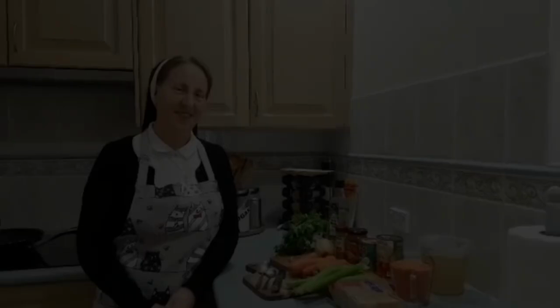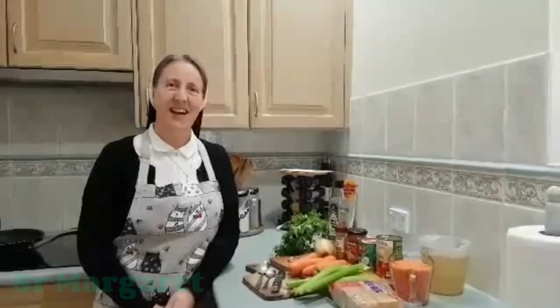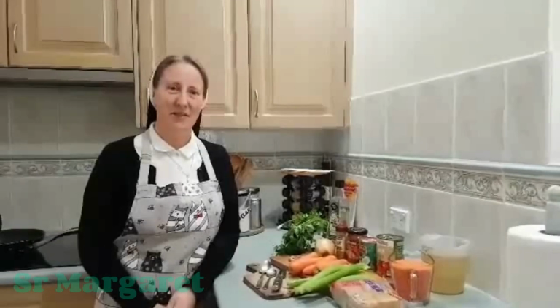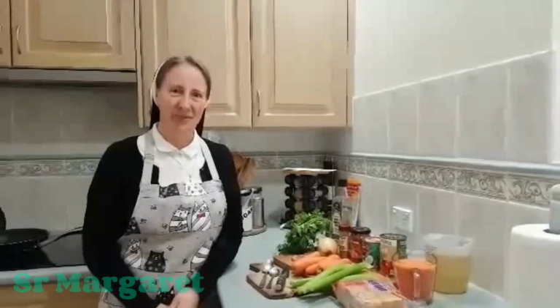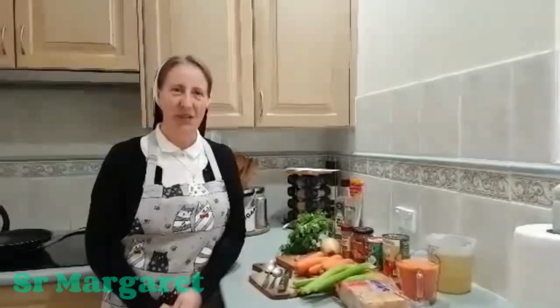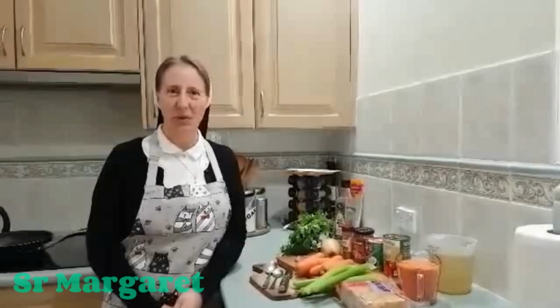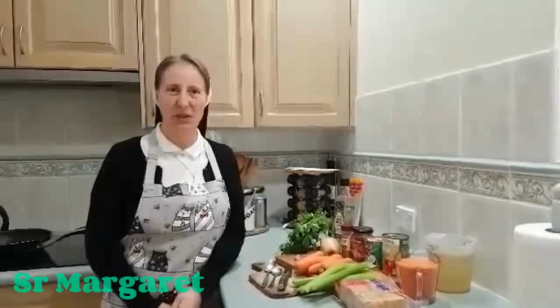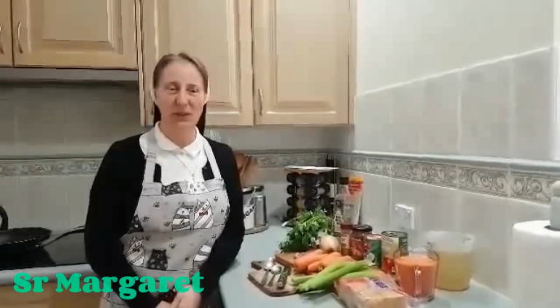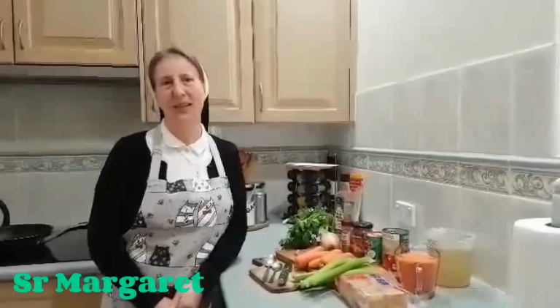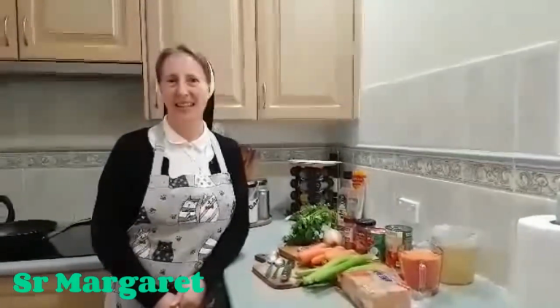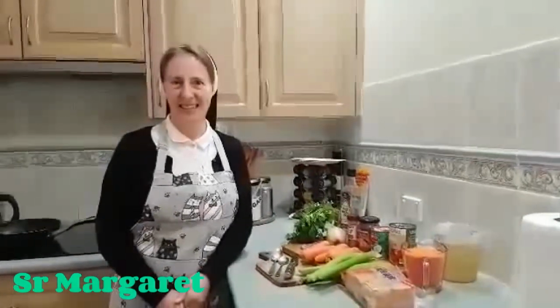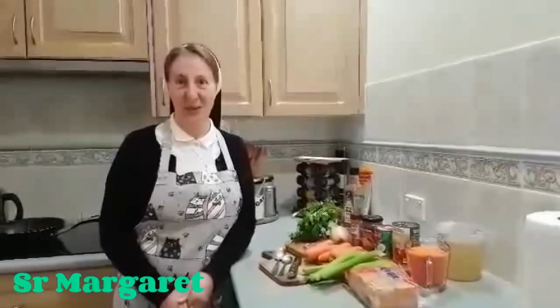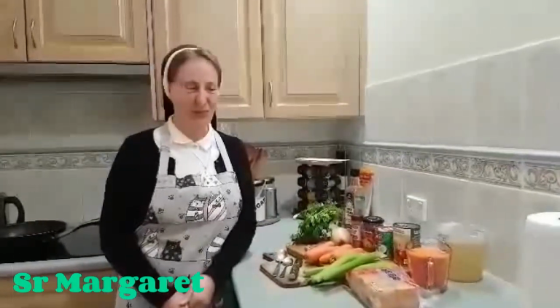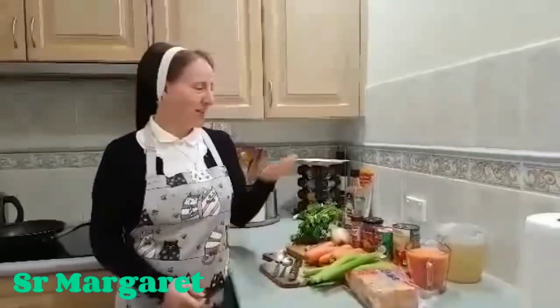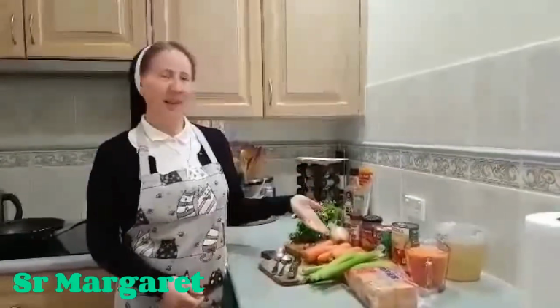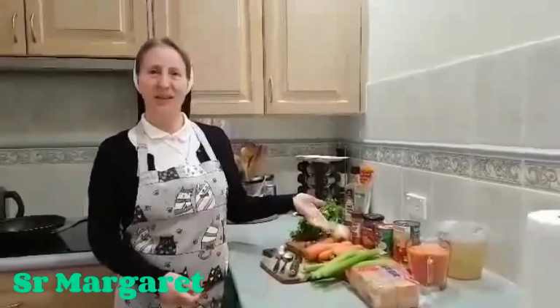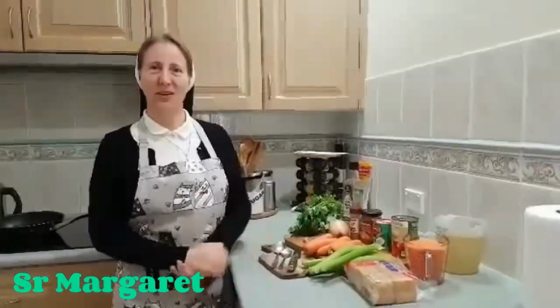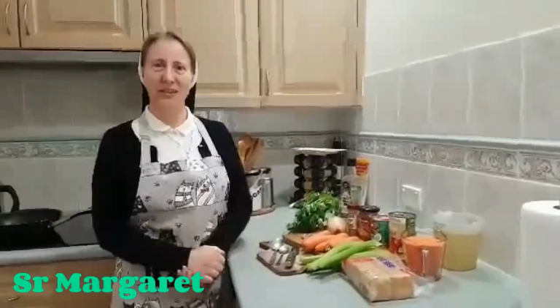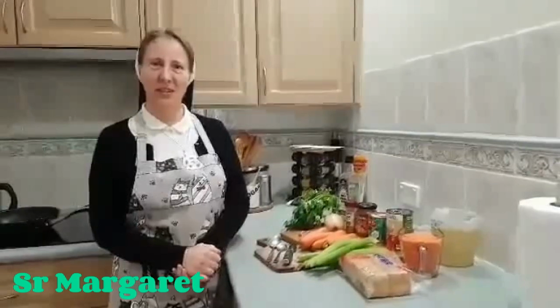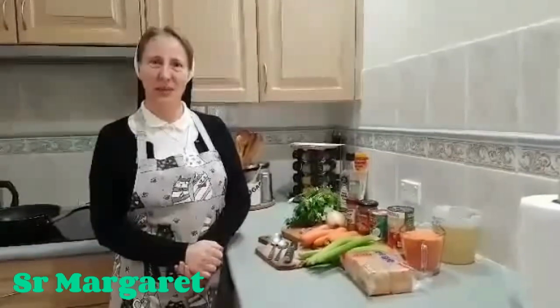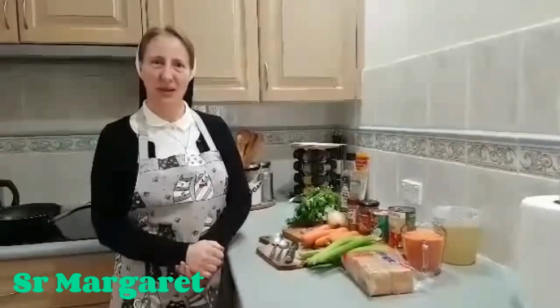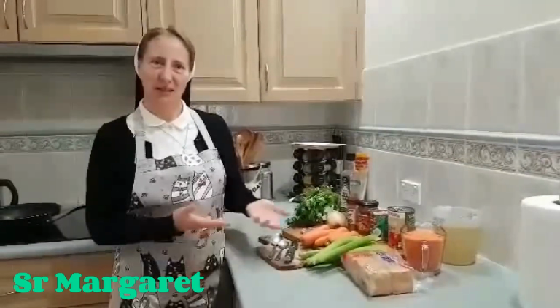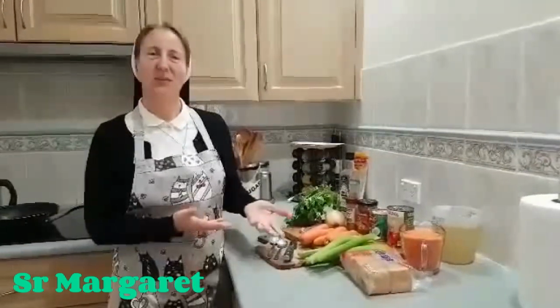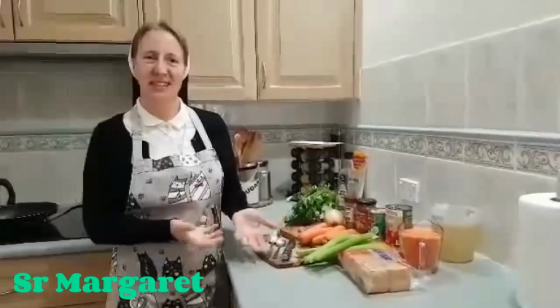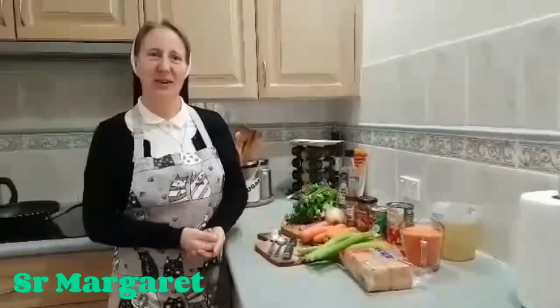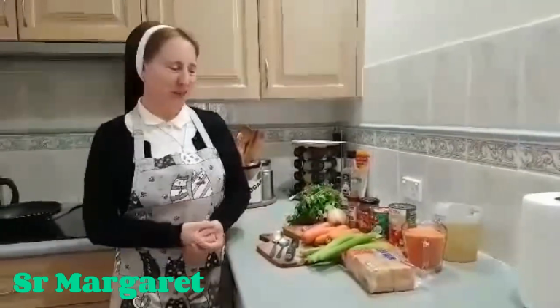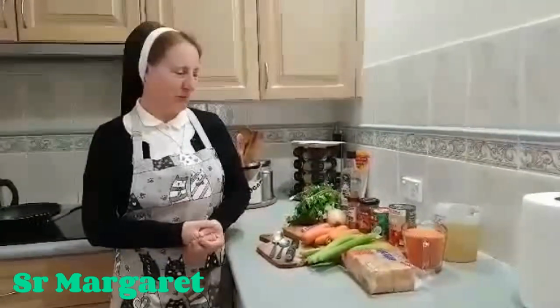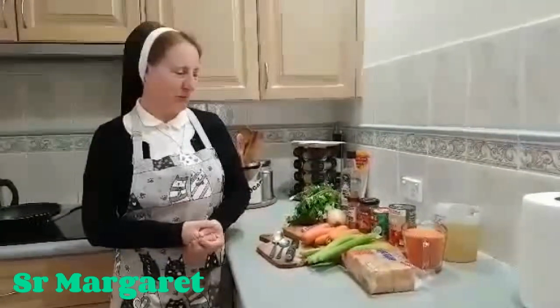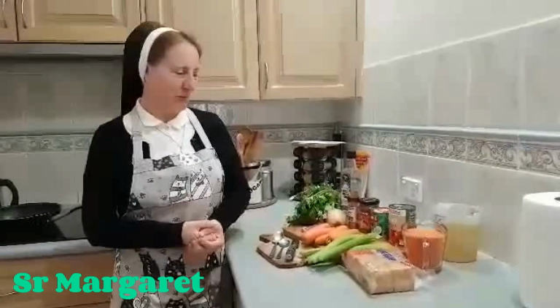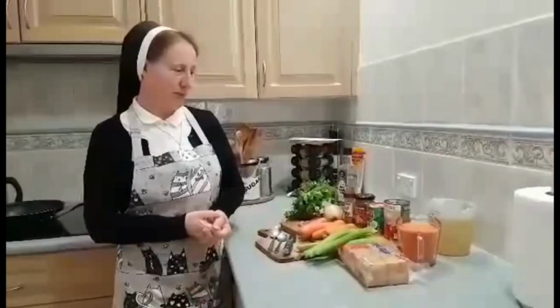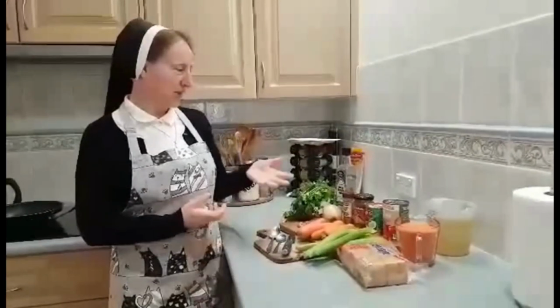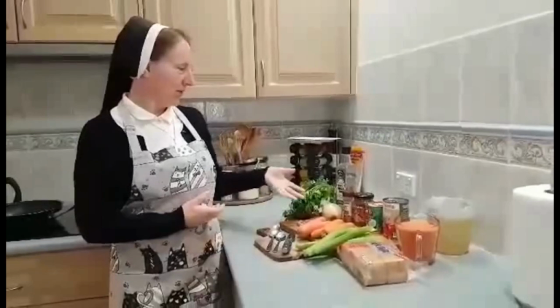Hi everyone, today I'm going to cook lentil soup. So here you see all the ingredients we need for our soup. So let's have a look.